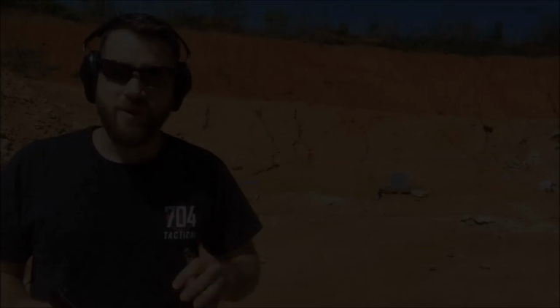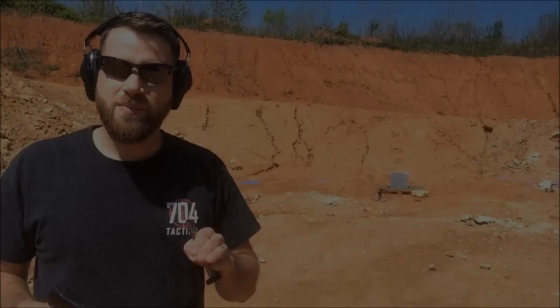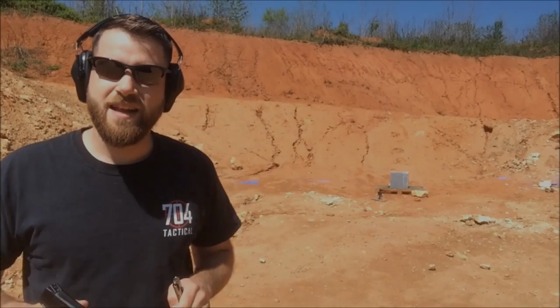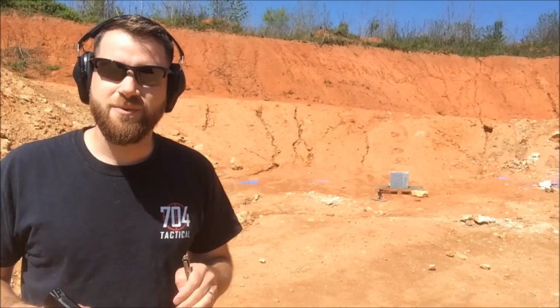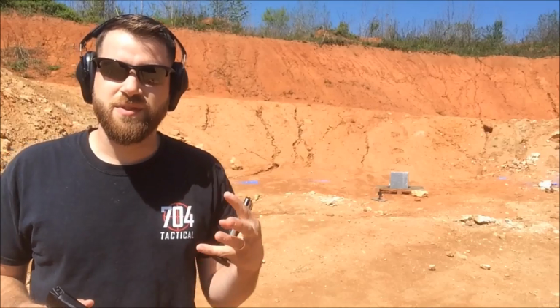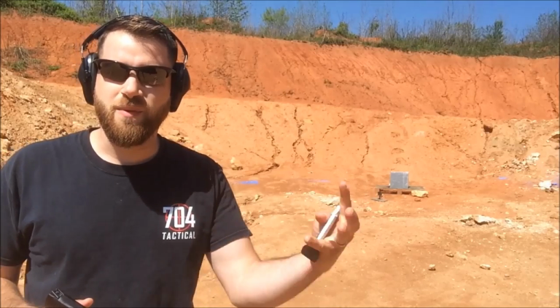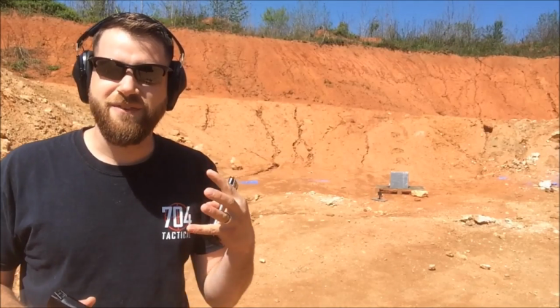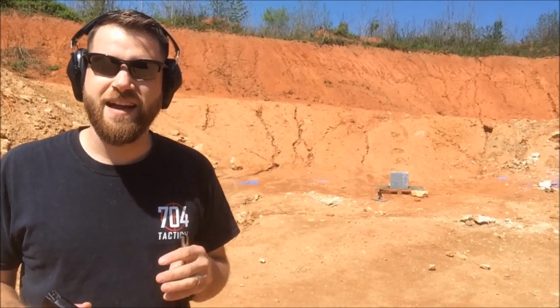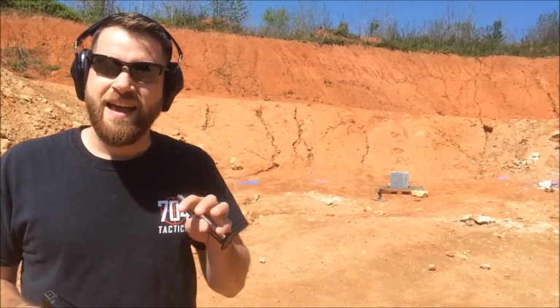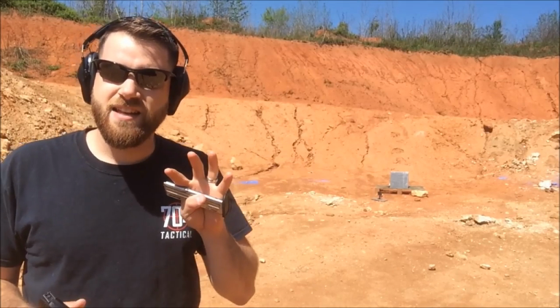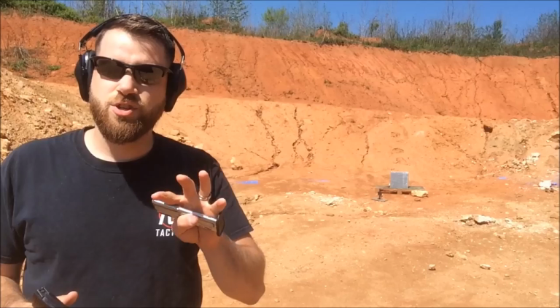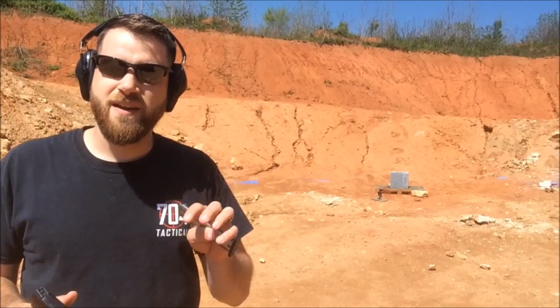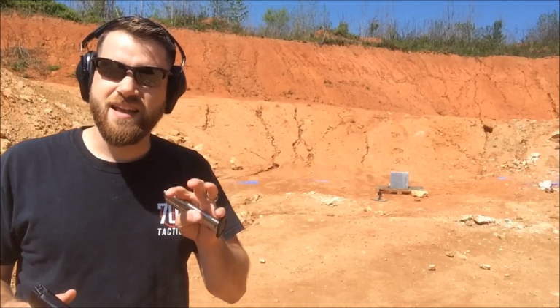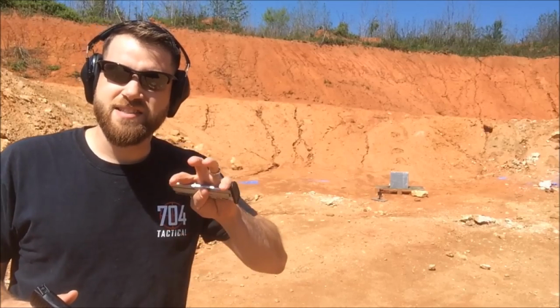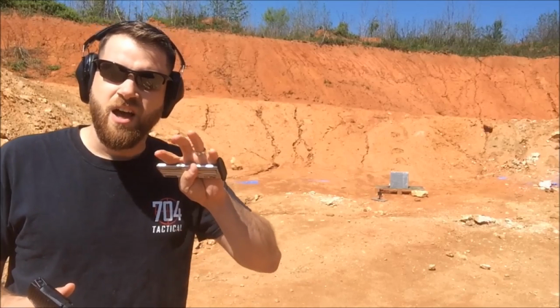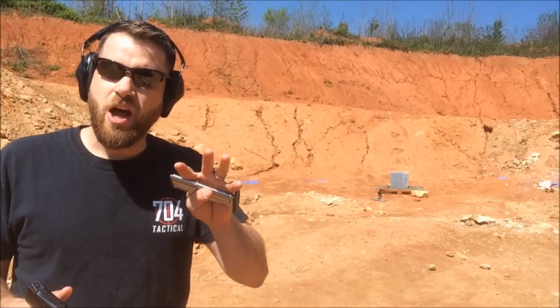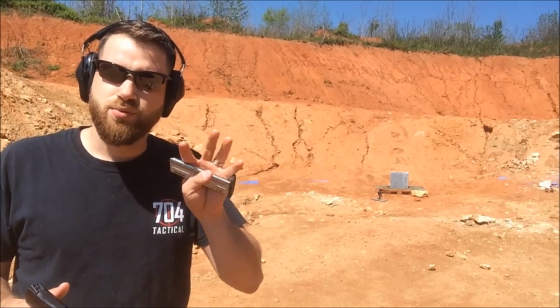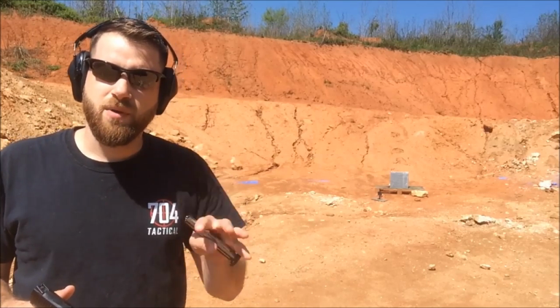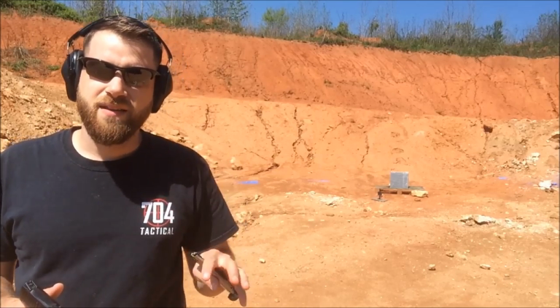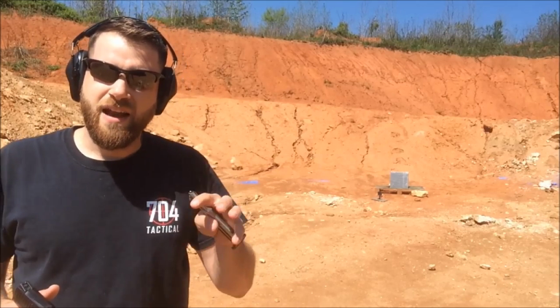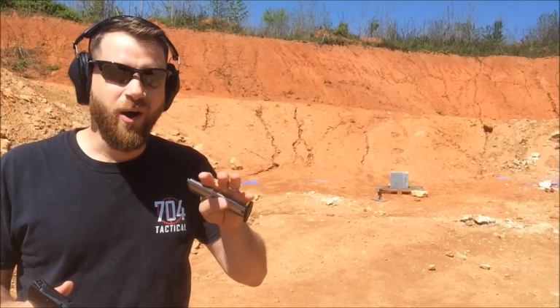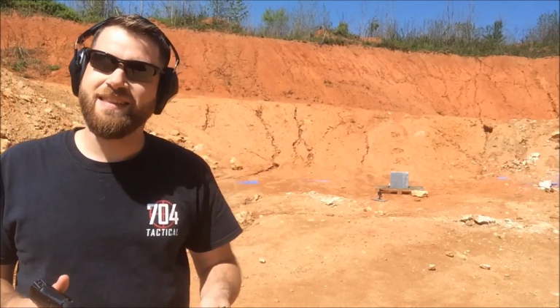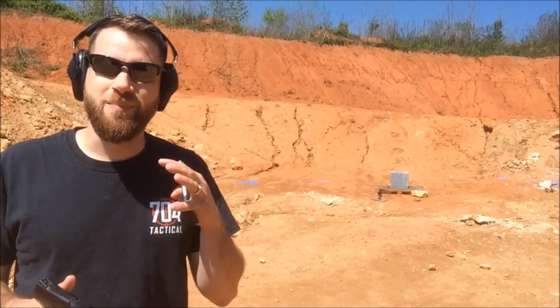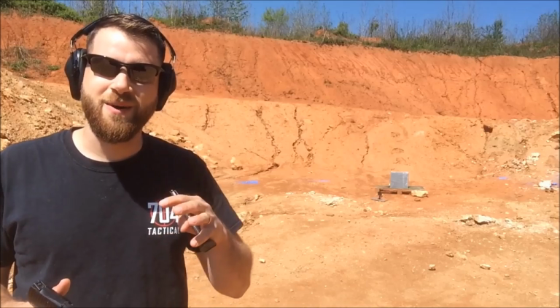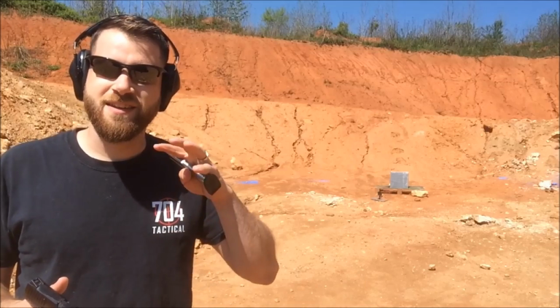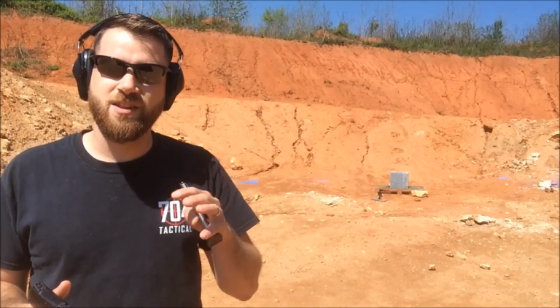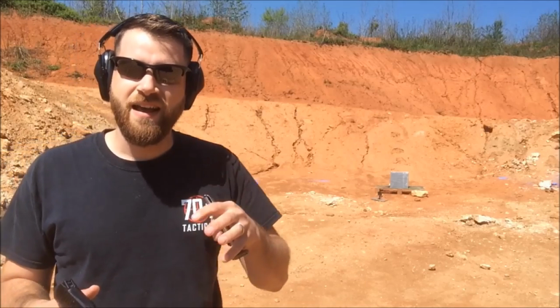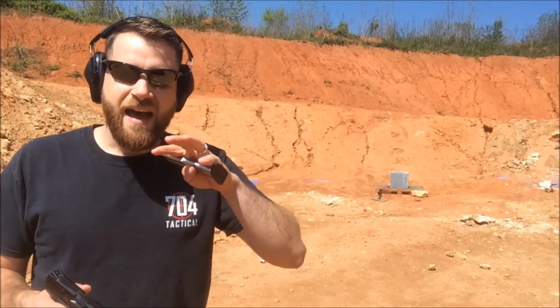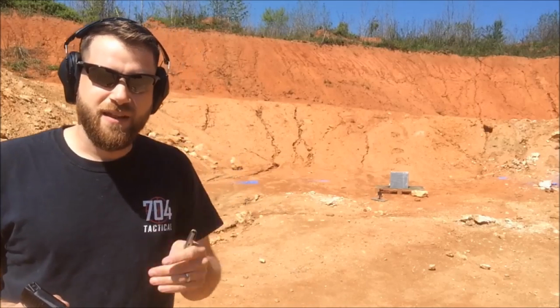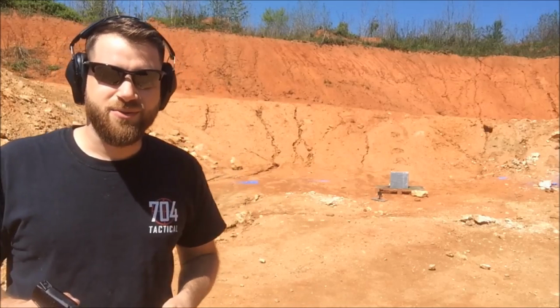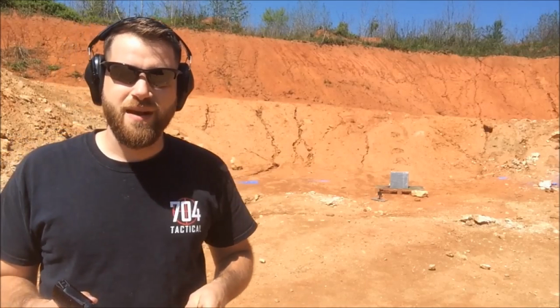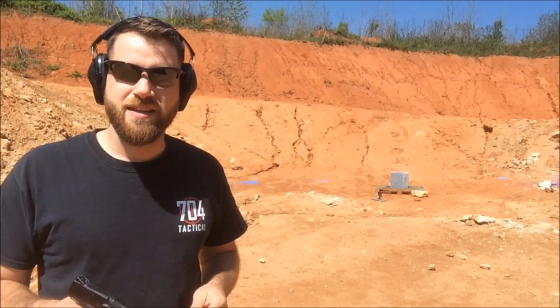We have the plate set up downrange with the ceramic facing us — that's going to be the strike face since I think that's going to stop and break up the bullet. I'm hoping that the books will catch the bullet after it makes it through the ceramic plates.